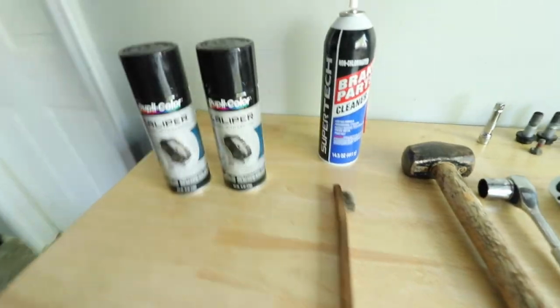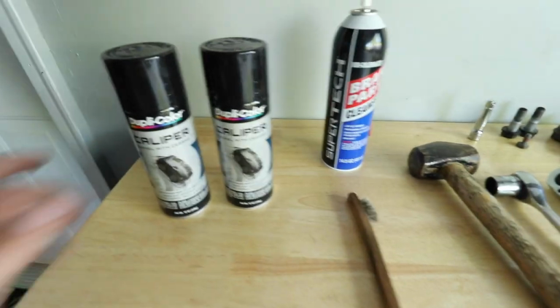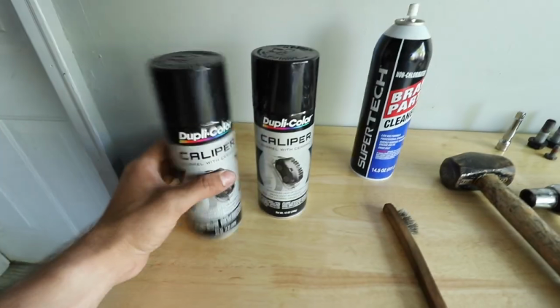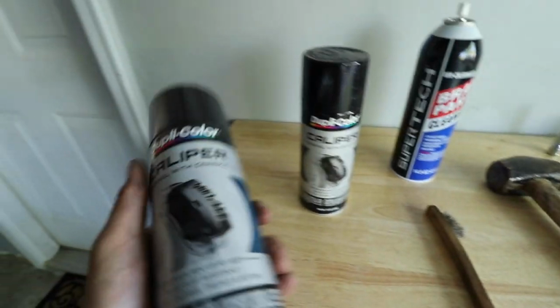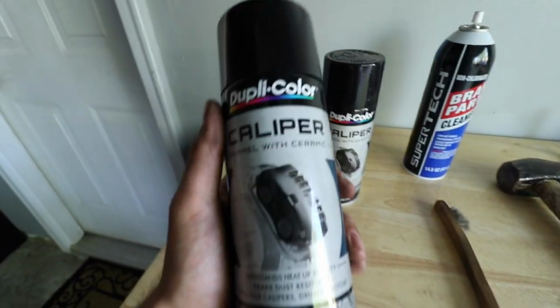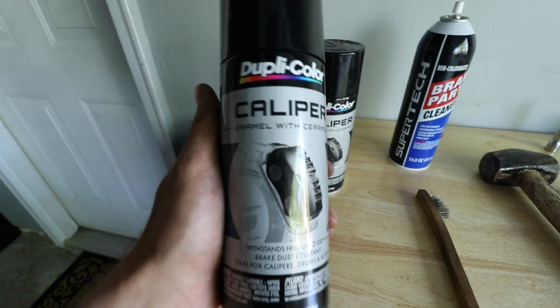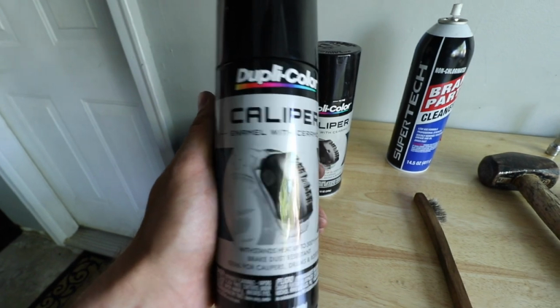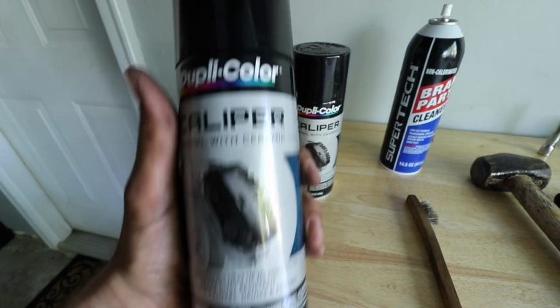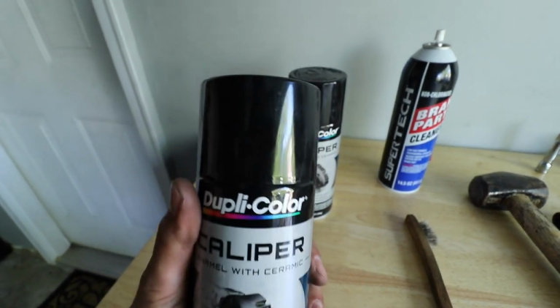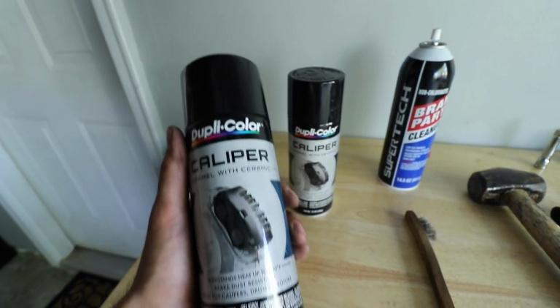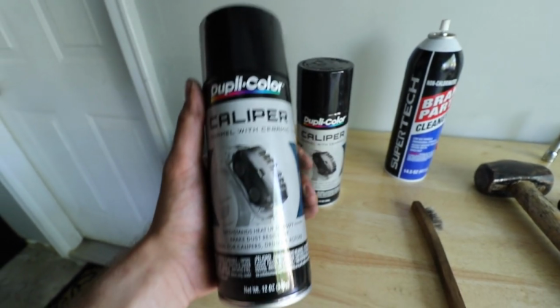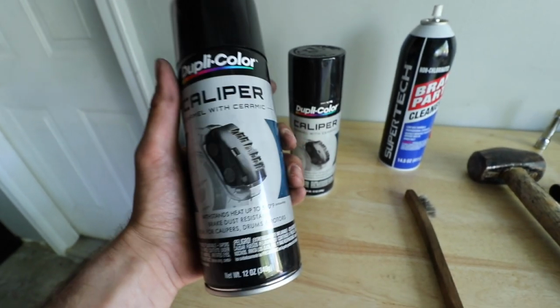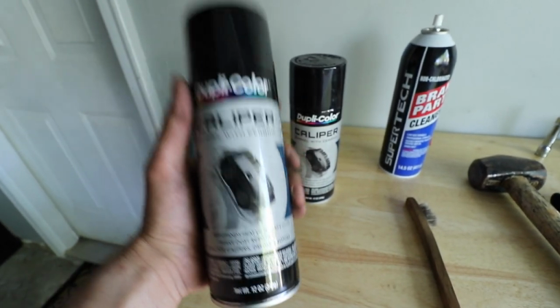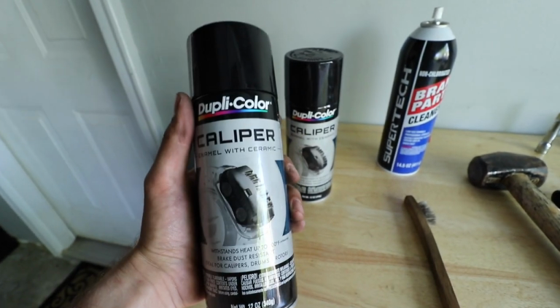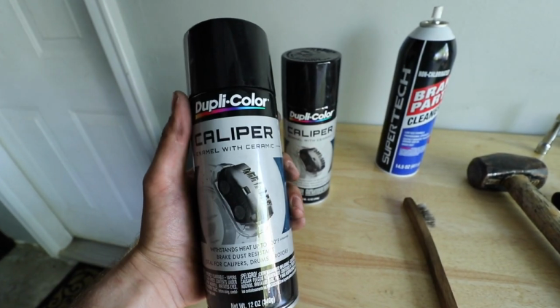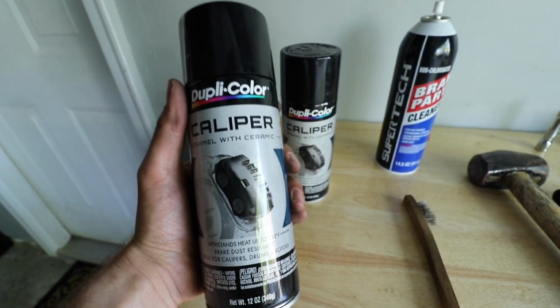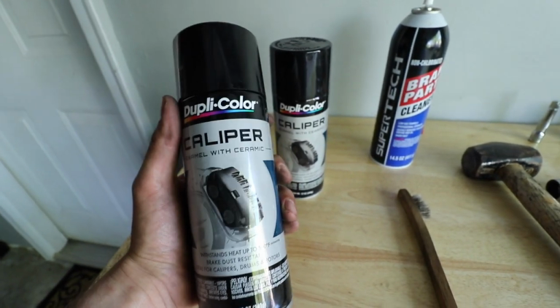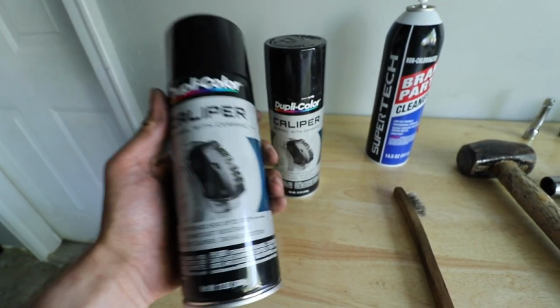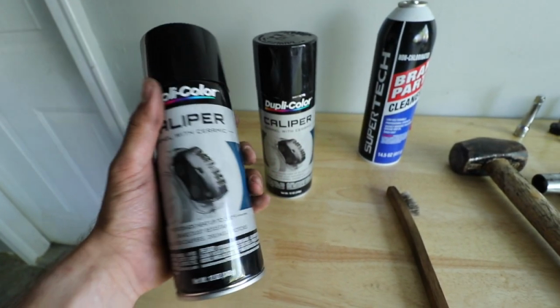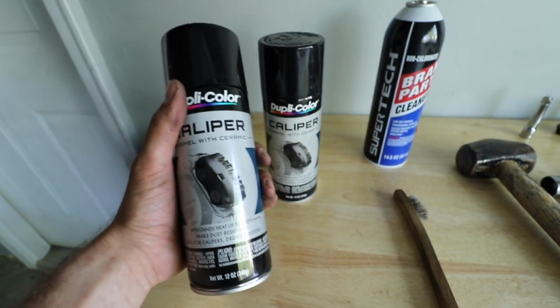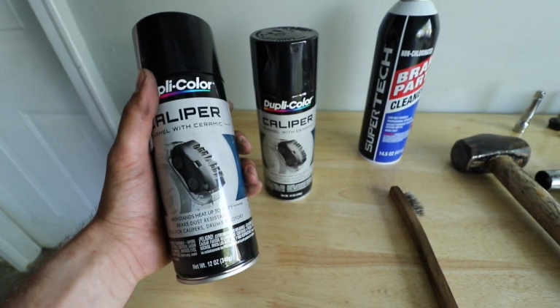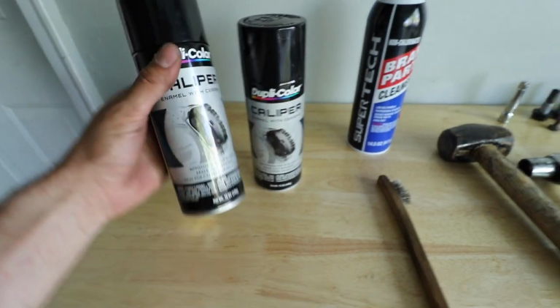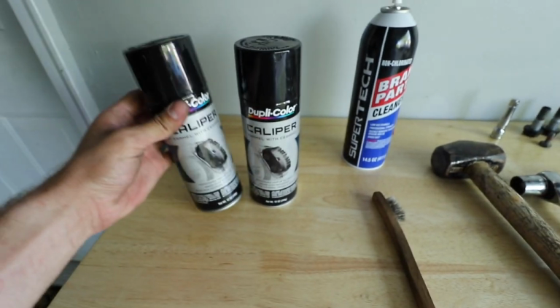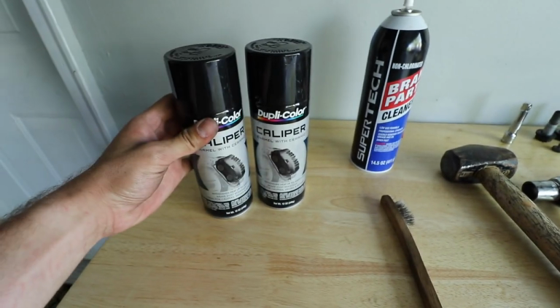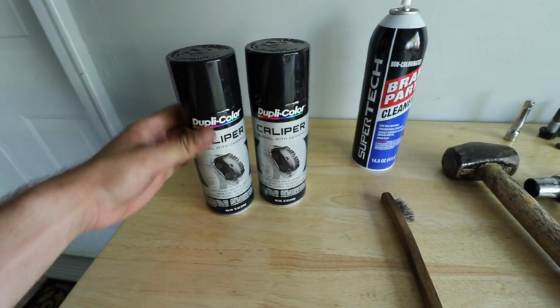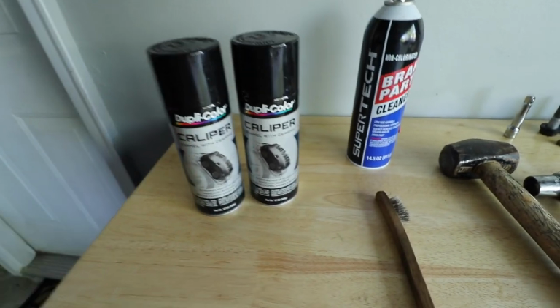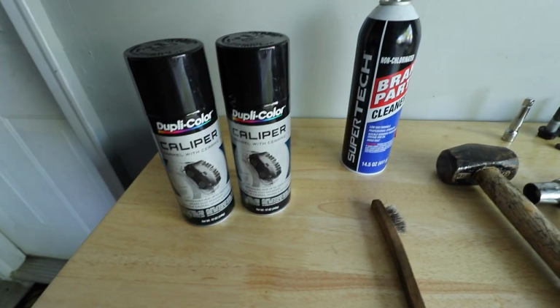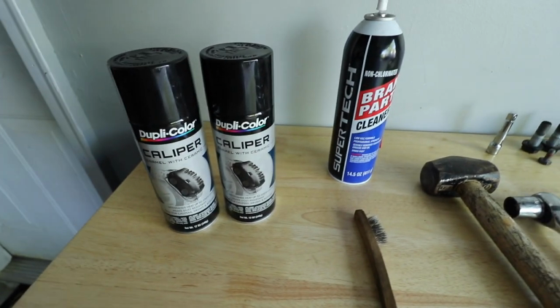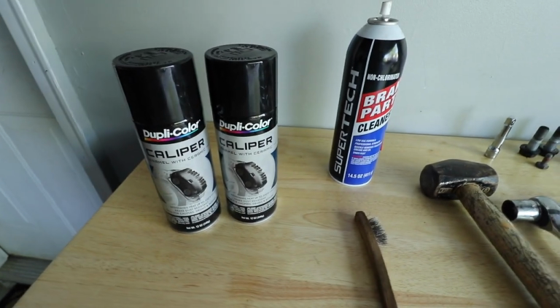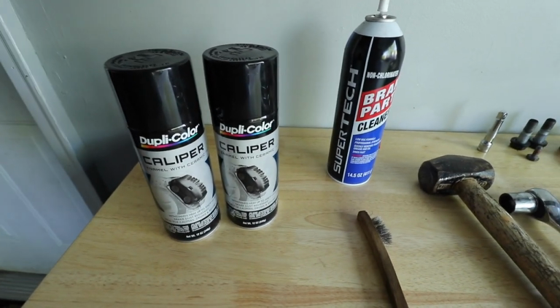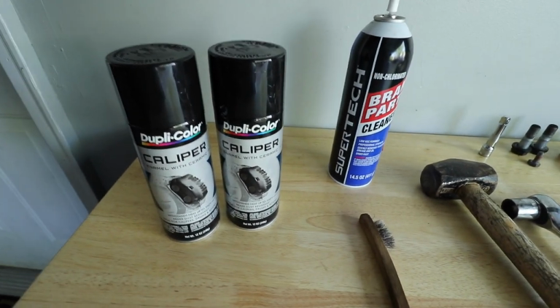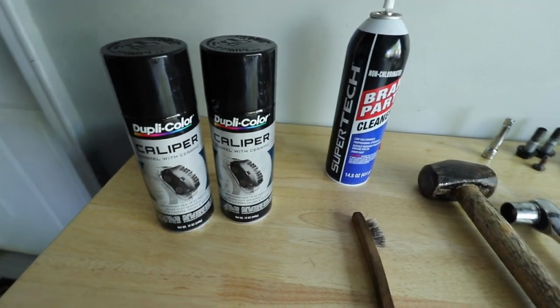I bought the Dupli-Color caliper paint in gloss black. Definitely buy caliper-specific or high-temp paint — you want to make sure this stuff can actually adhere fully to a high-heat area.